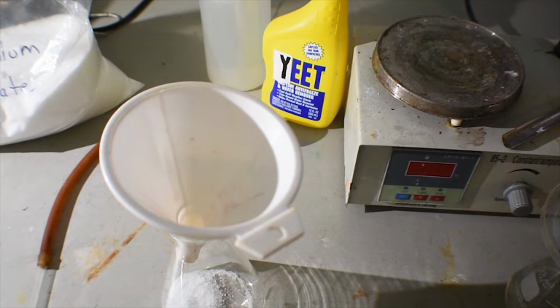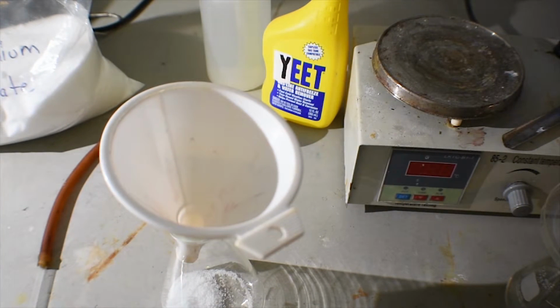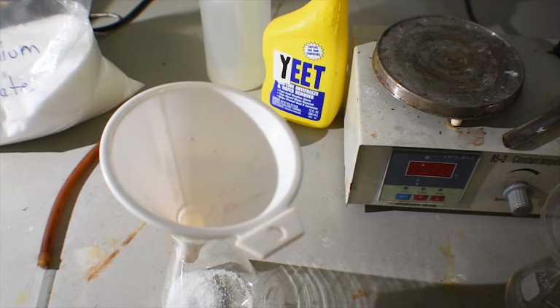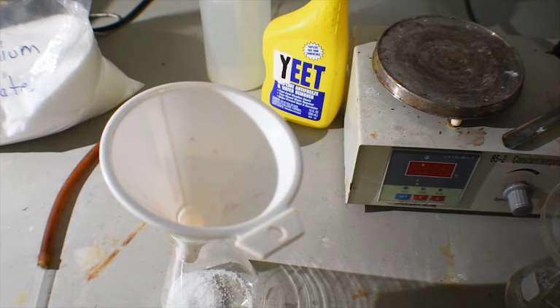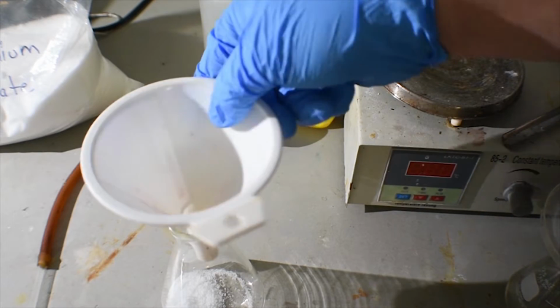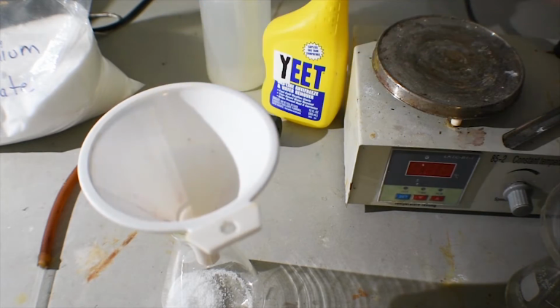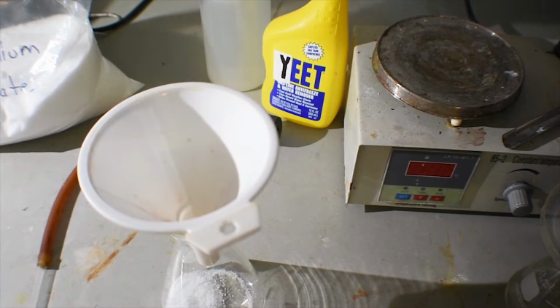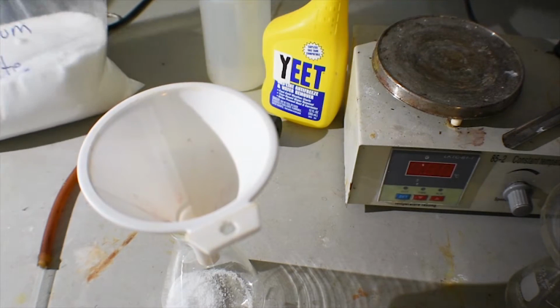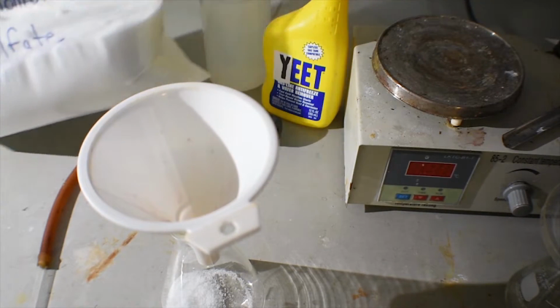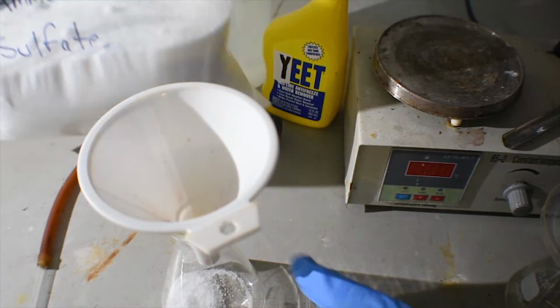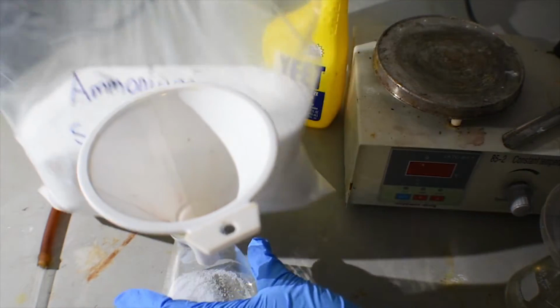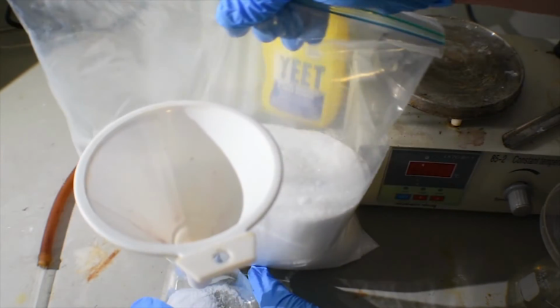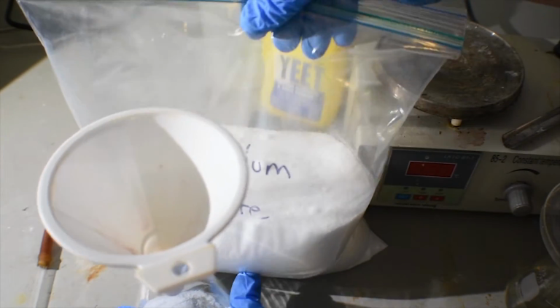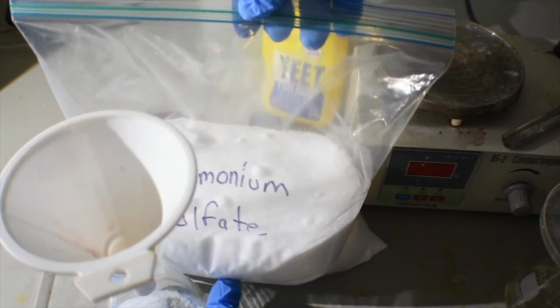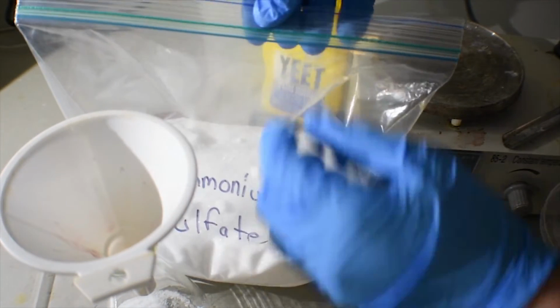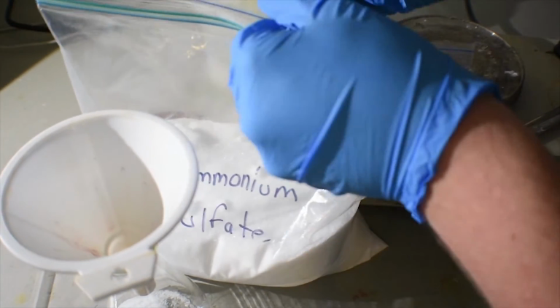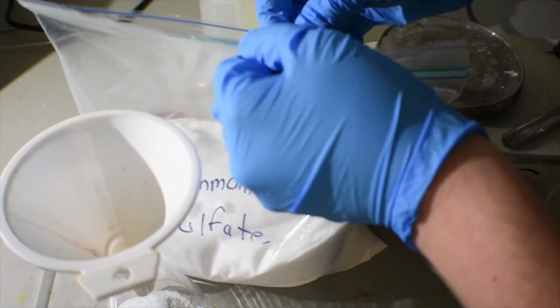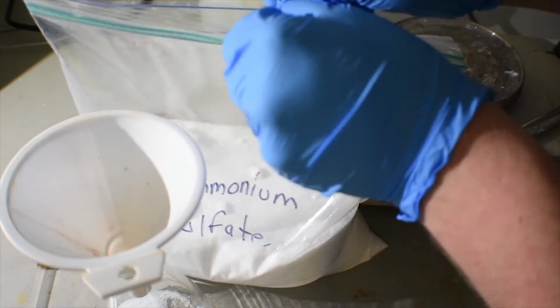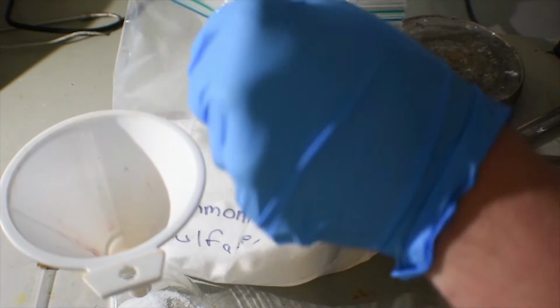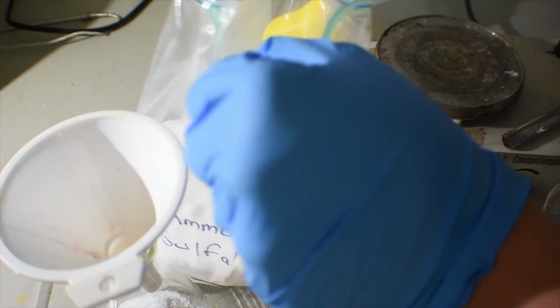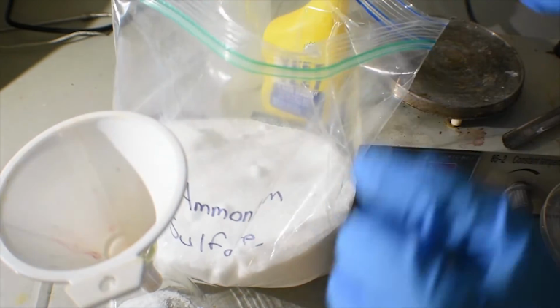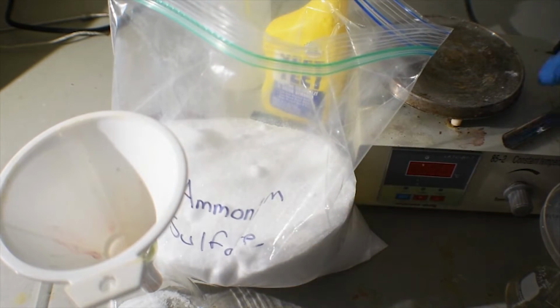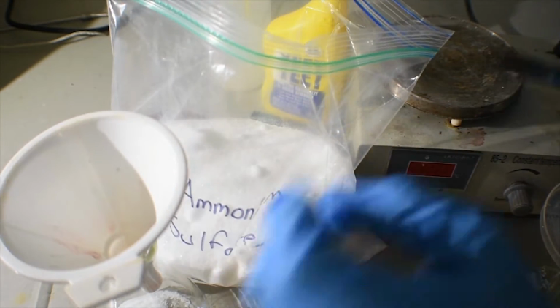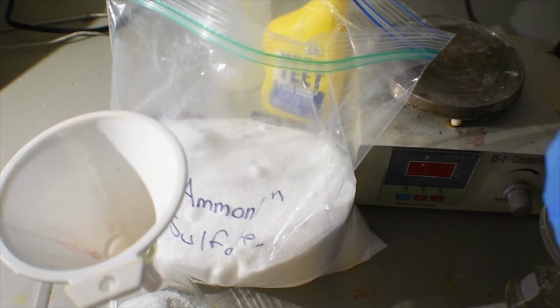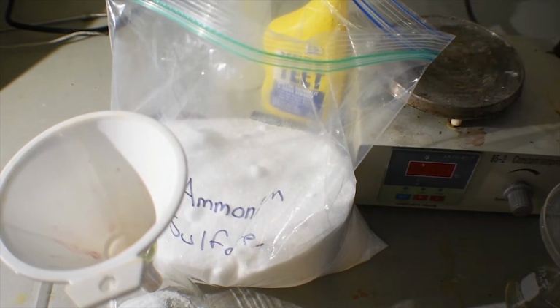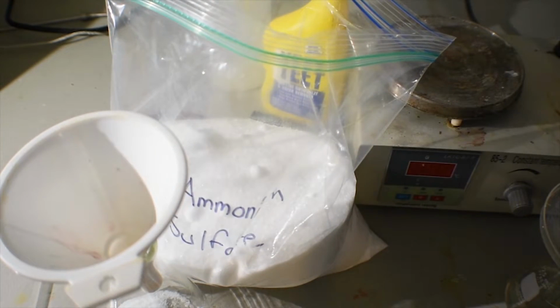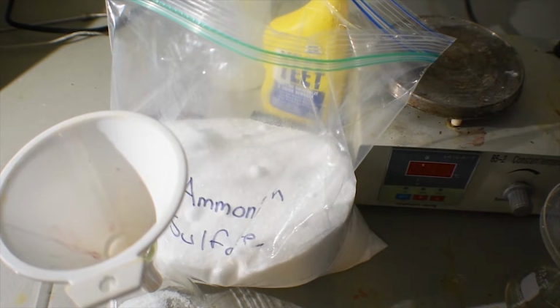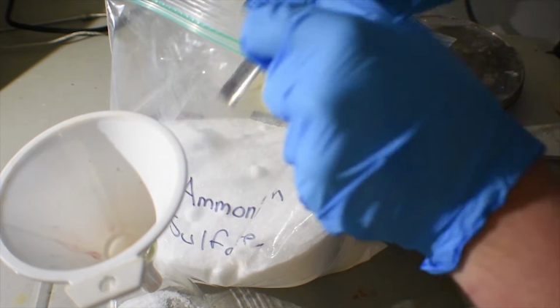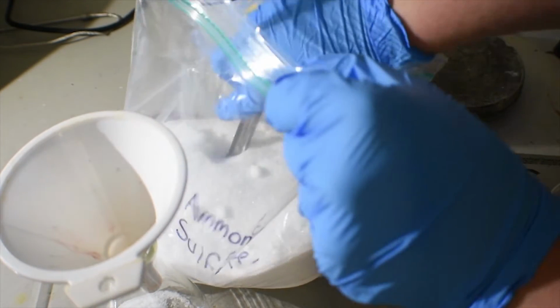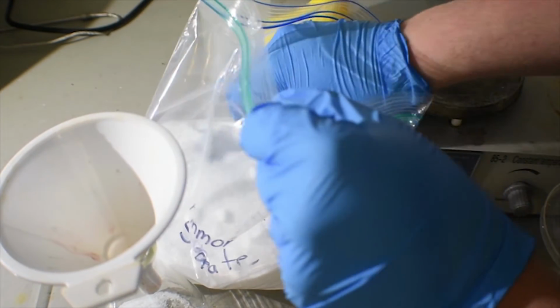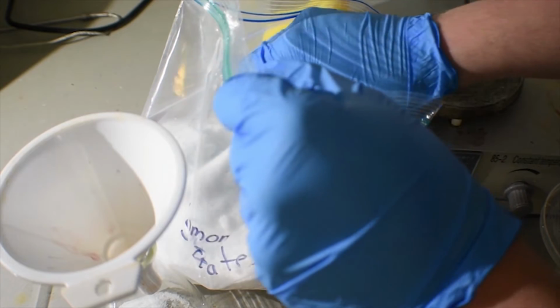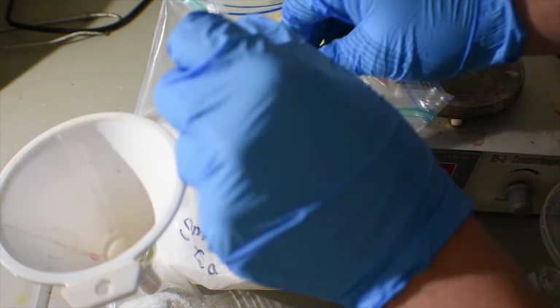I'm not going for exact amounts because the trimethylborate is really the limiting reagent, and we're not going to have it all reacted, so it's not a big deal.